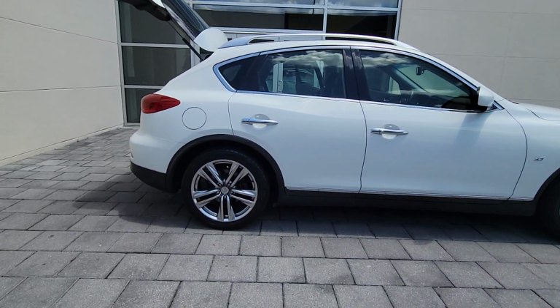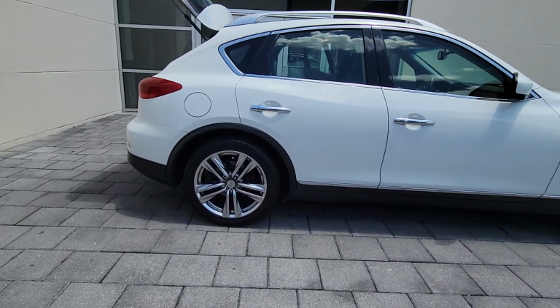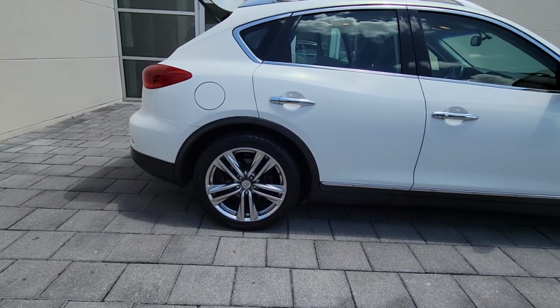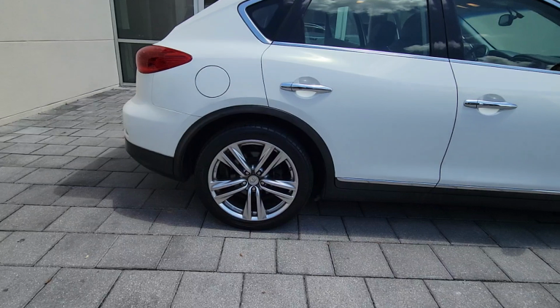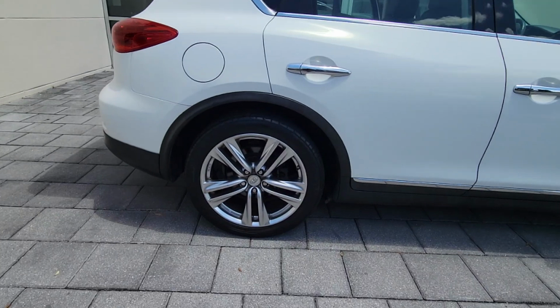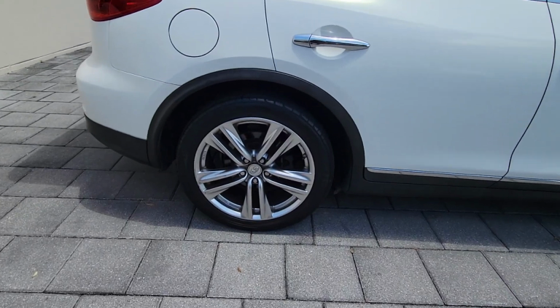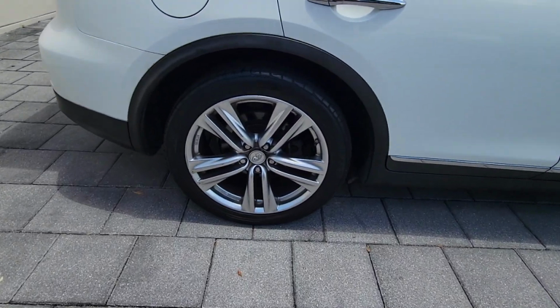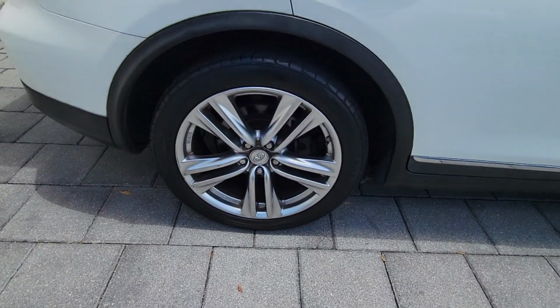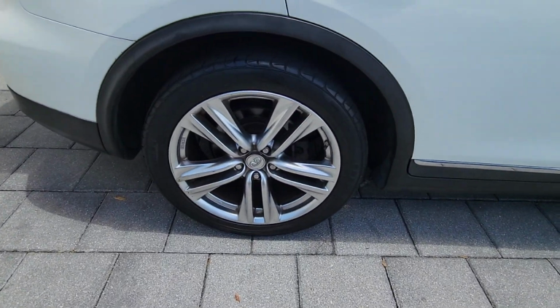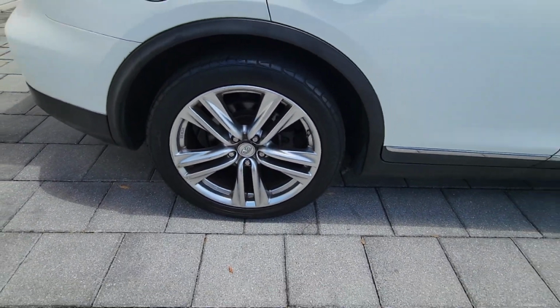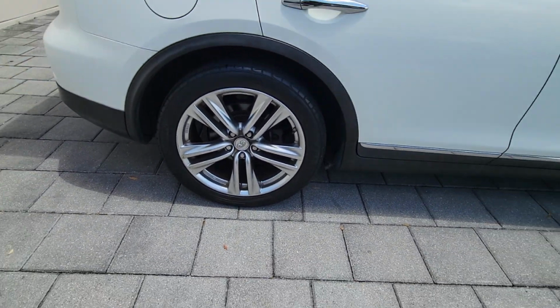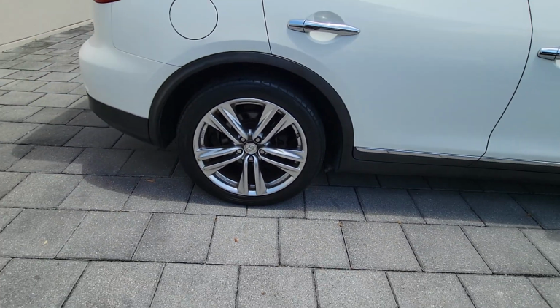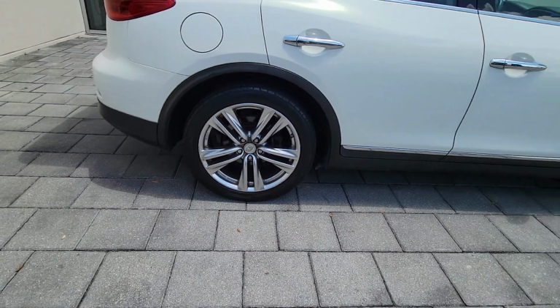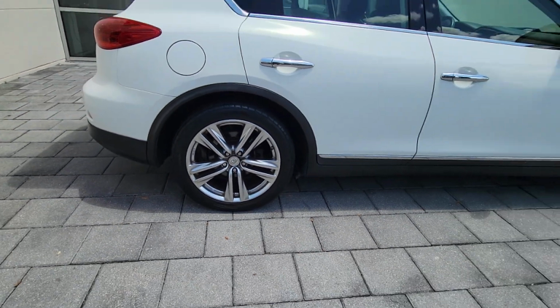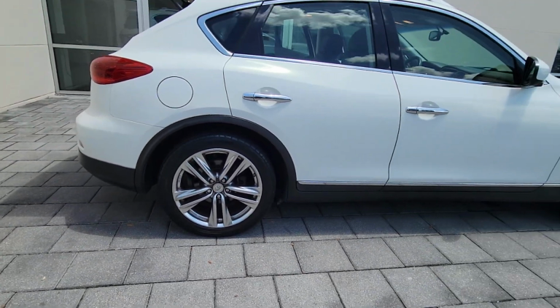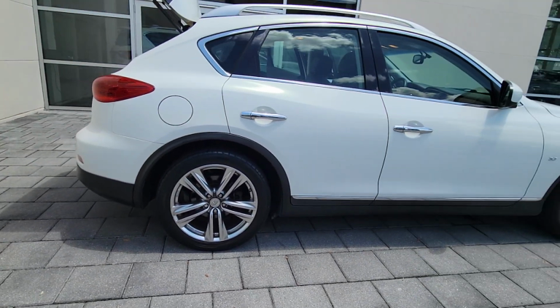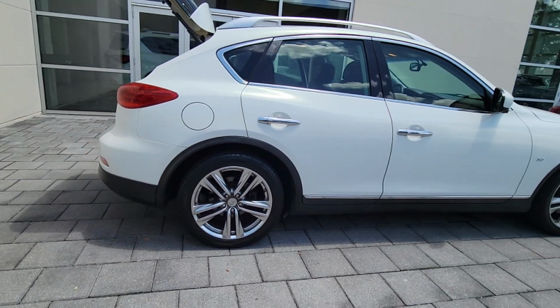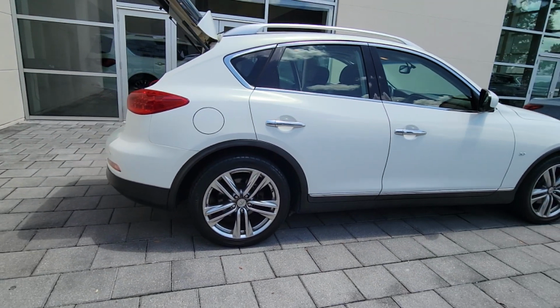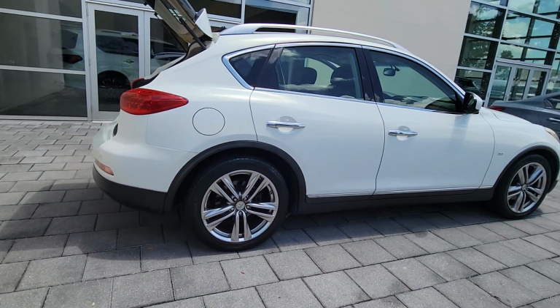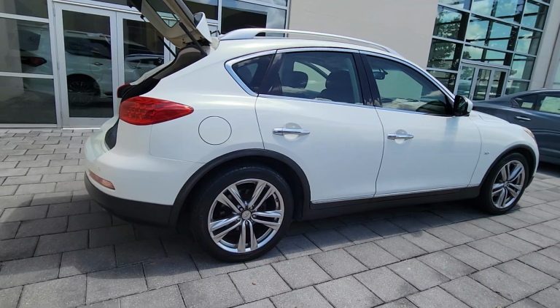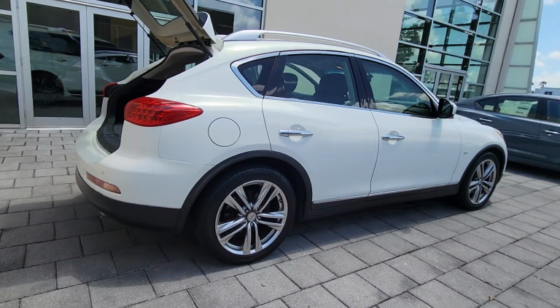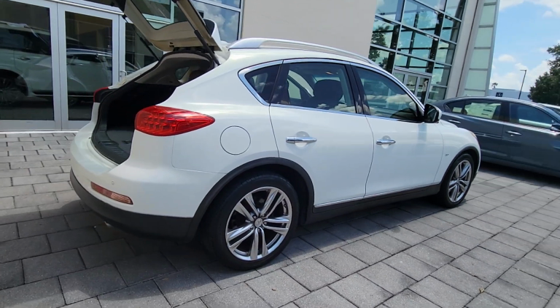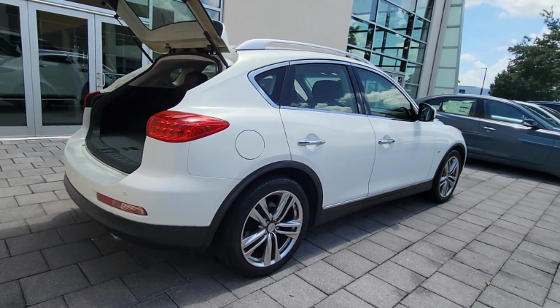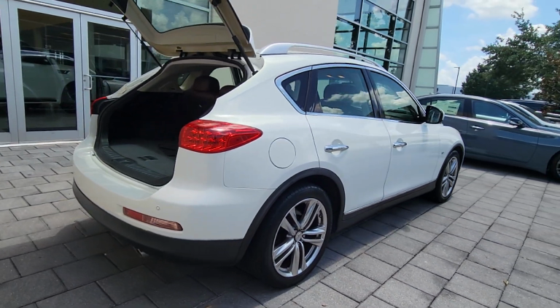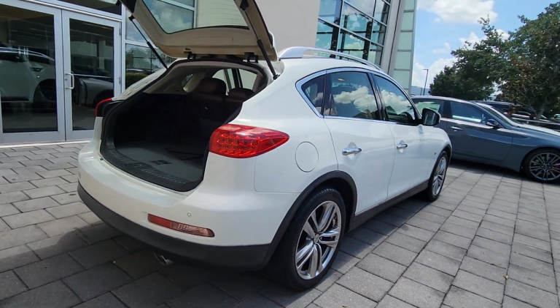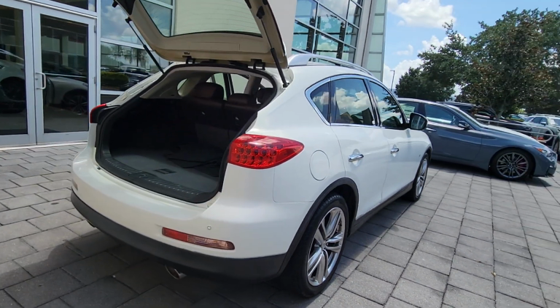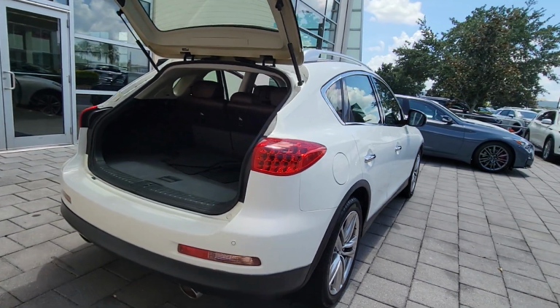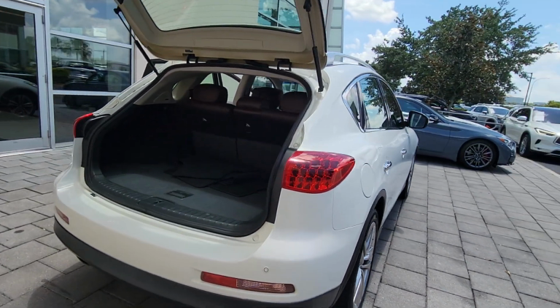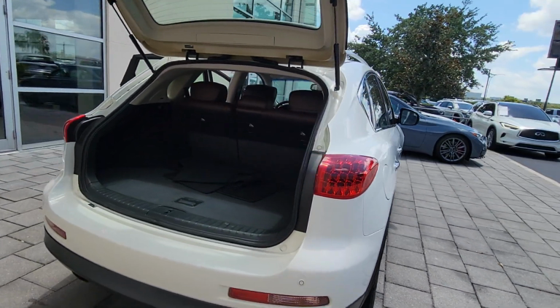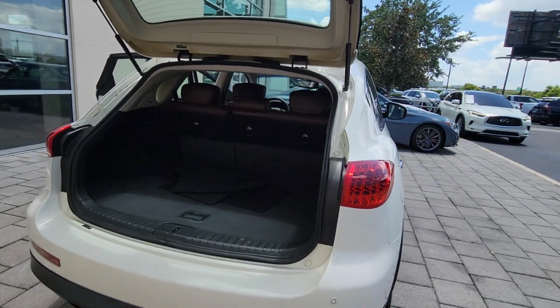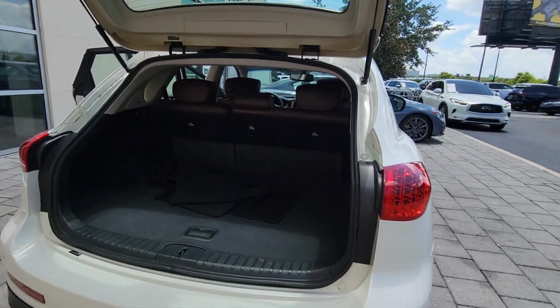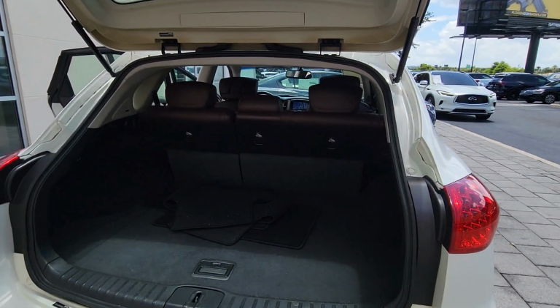Relax and enjoy the ride in this elegantly appointed QX50. From its sumptuous interior to its suite of advanced safety and infotainment features, this spacious, peaceful SUV offers a world of premium comfort.